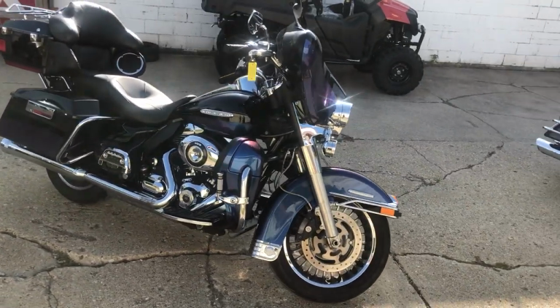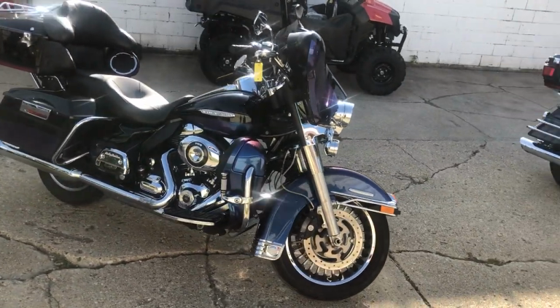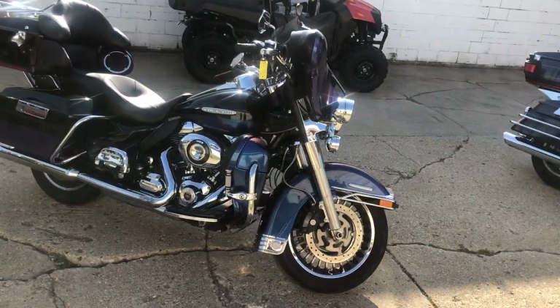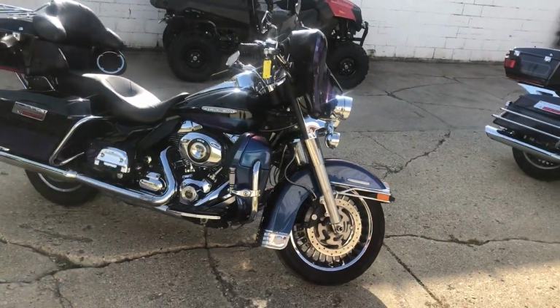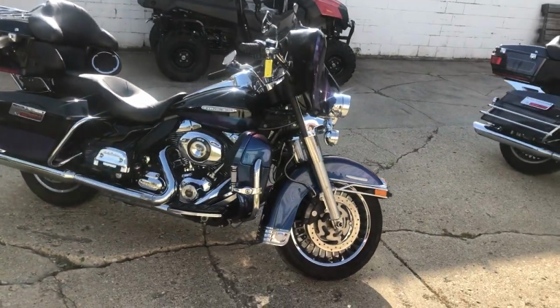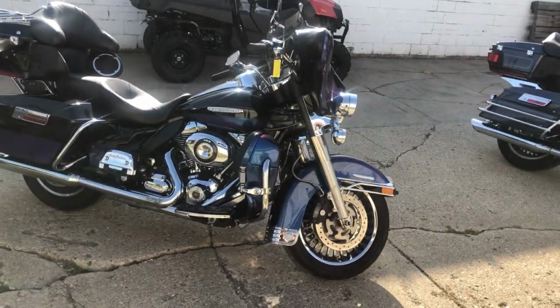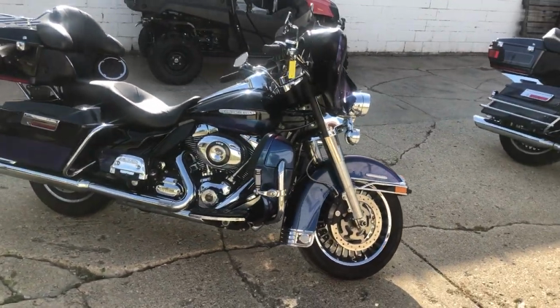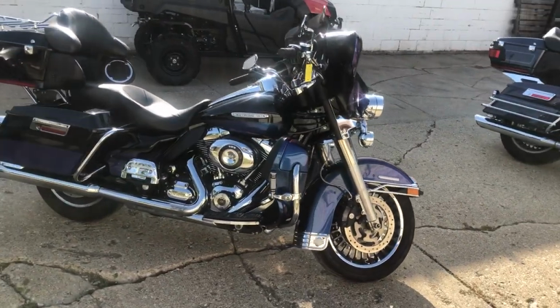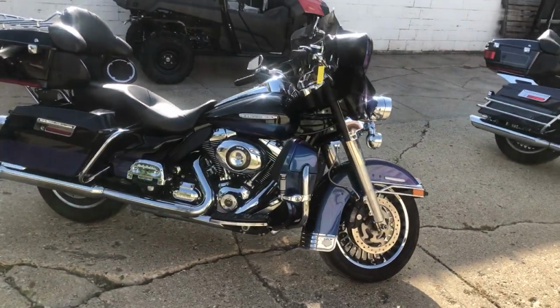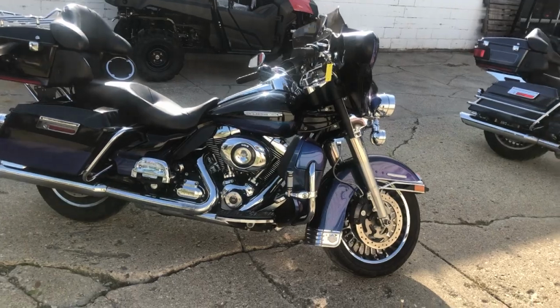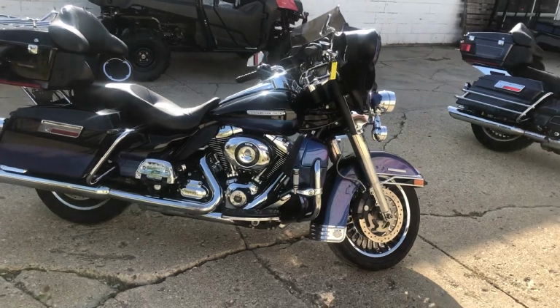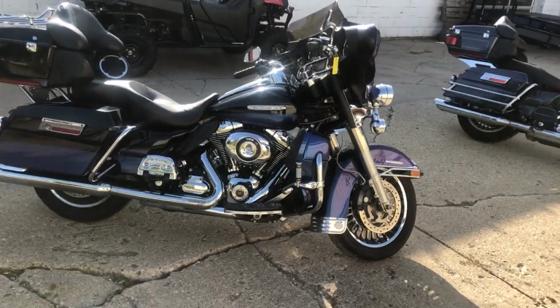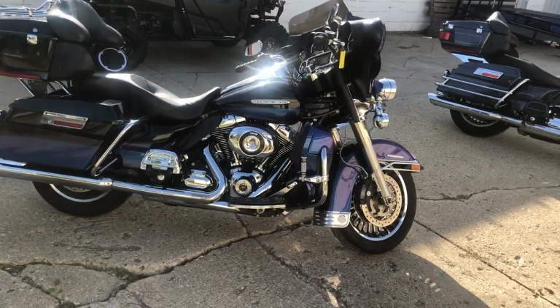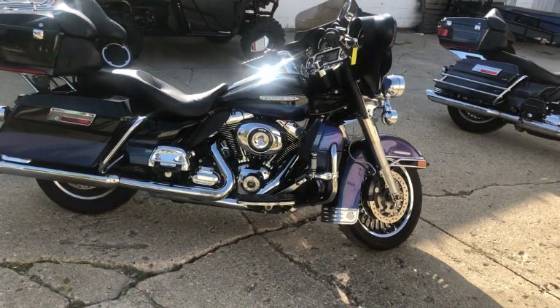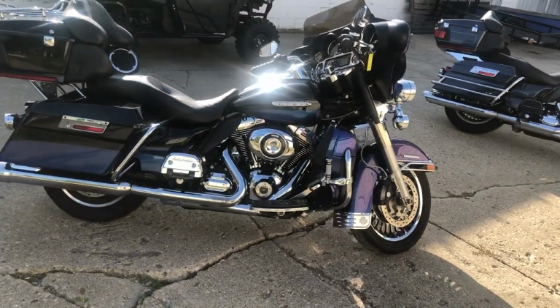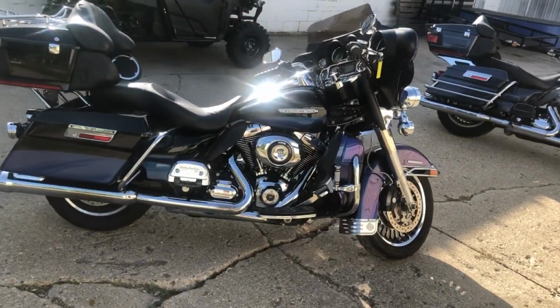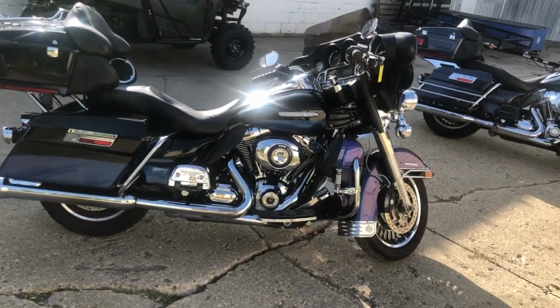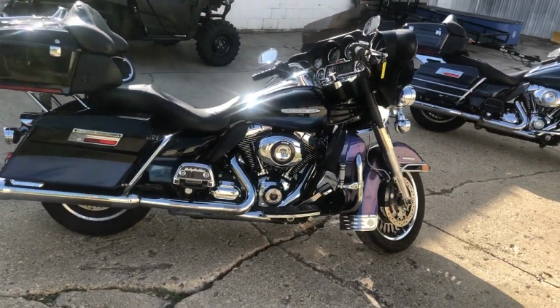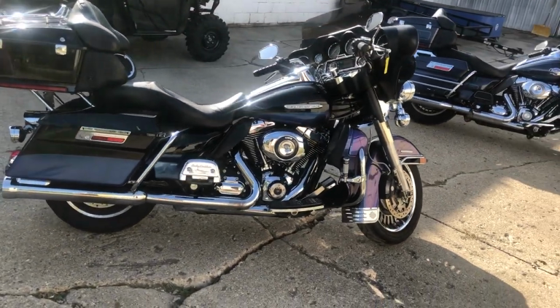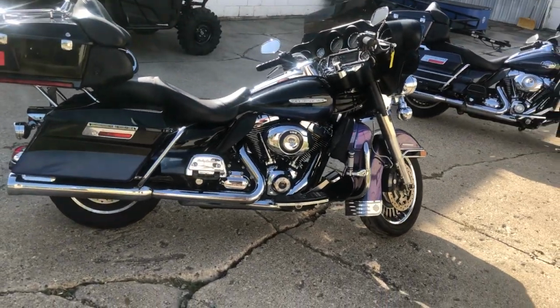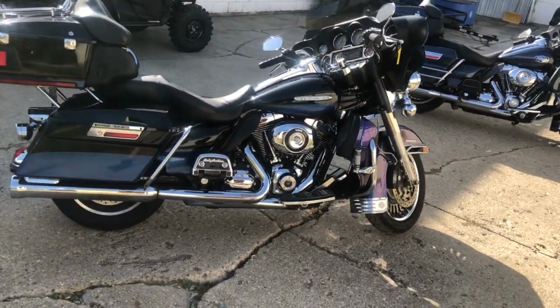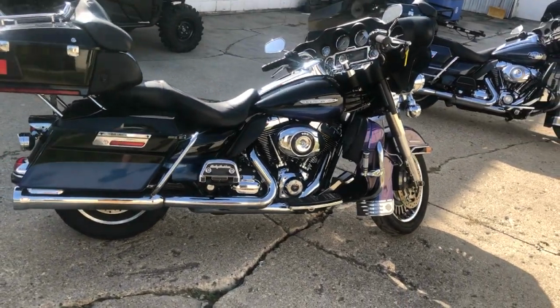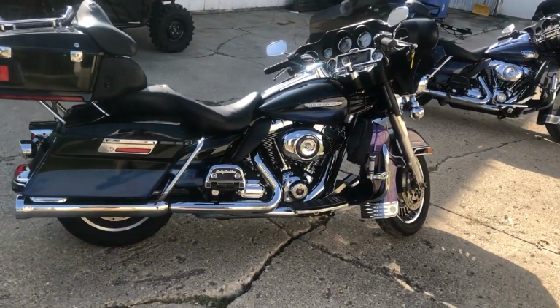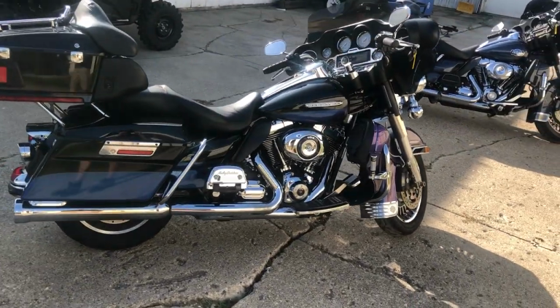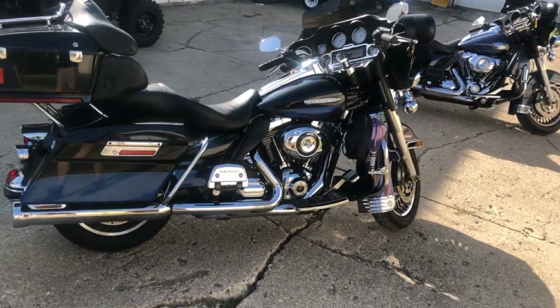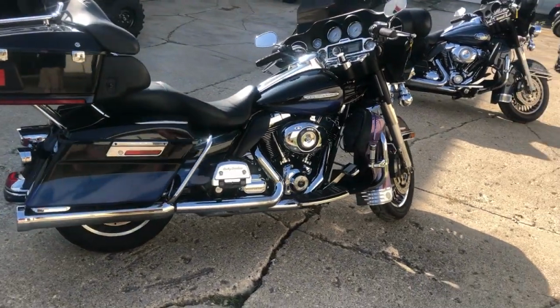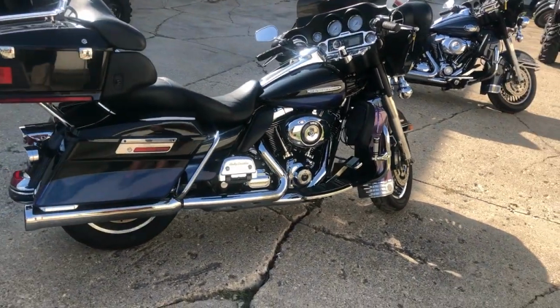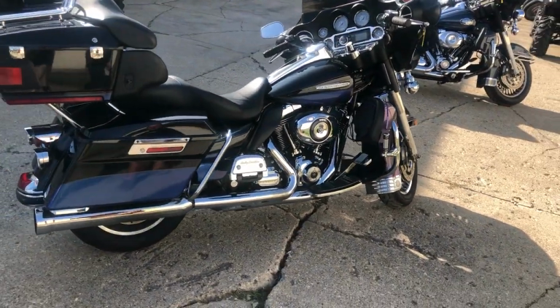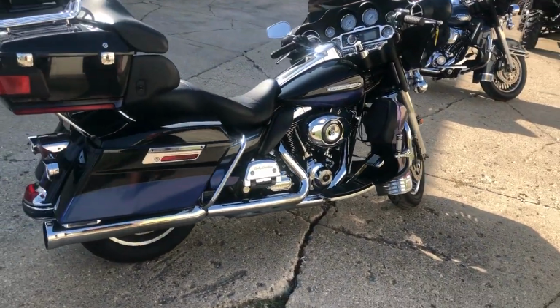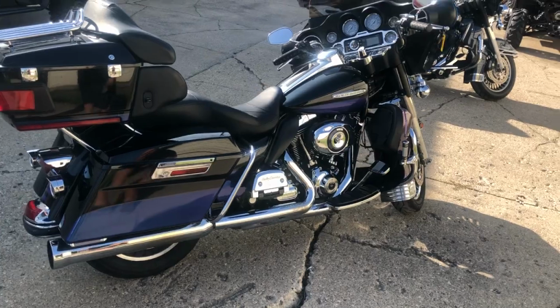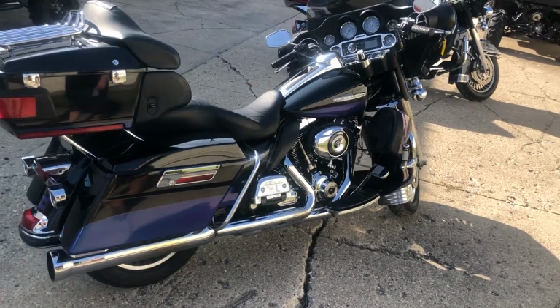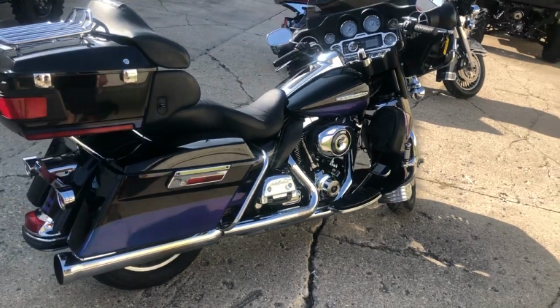This one's only got 29,232 miles on it. It's got all the extras on it: Bluetooth stereo, upgraded lower controls, upgraded floorboards, and a Cobra exhaust.